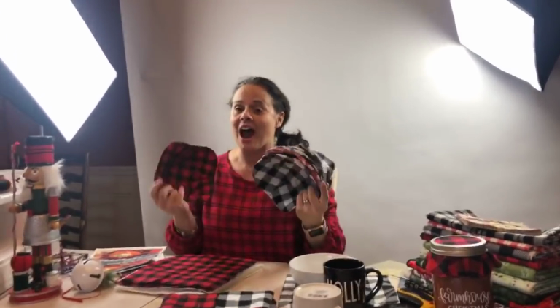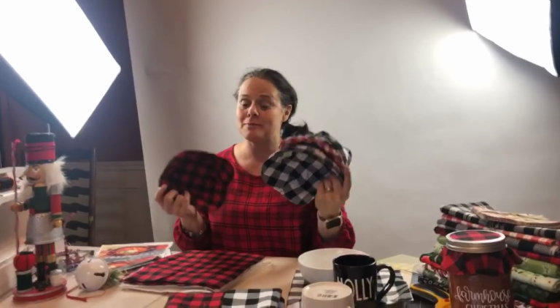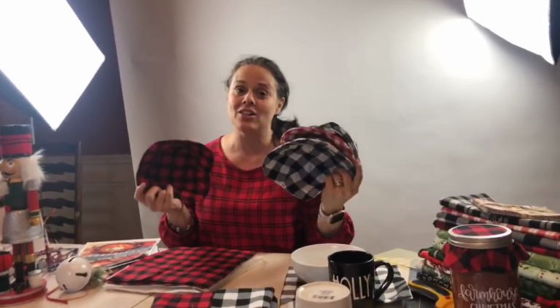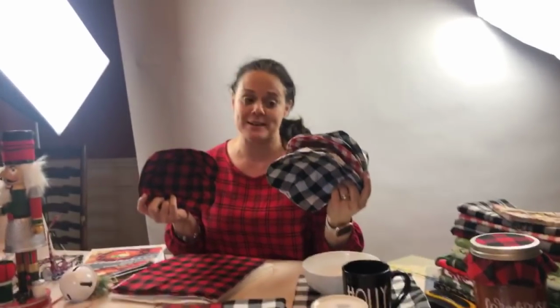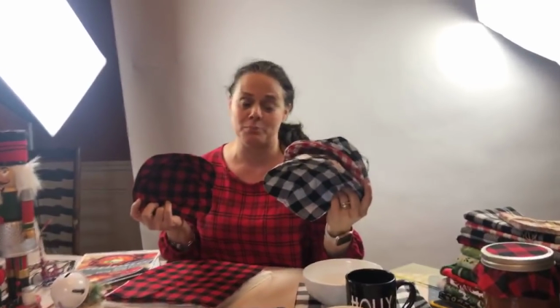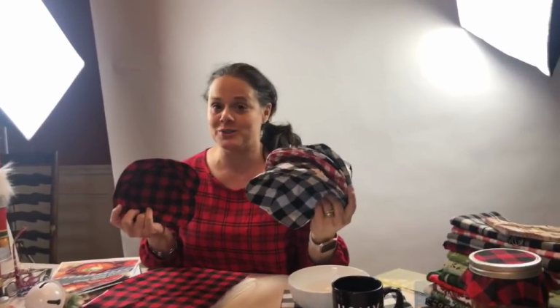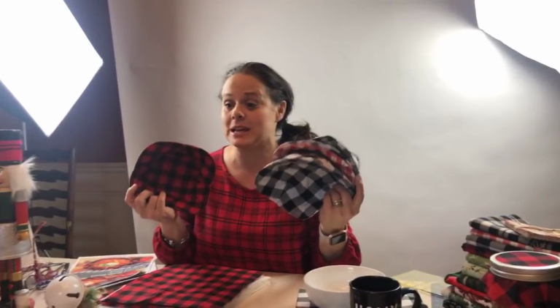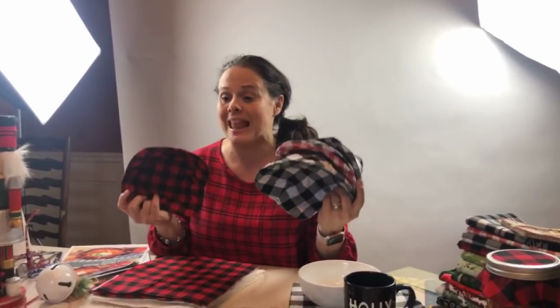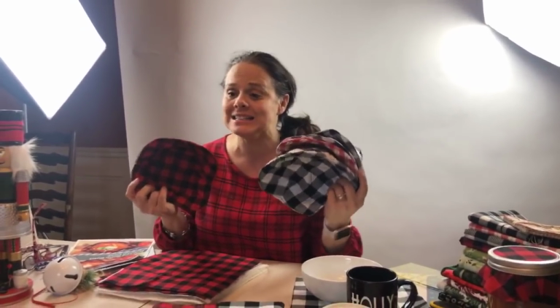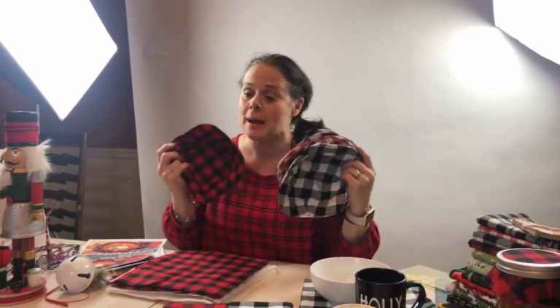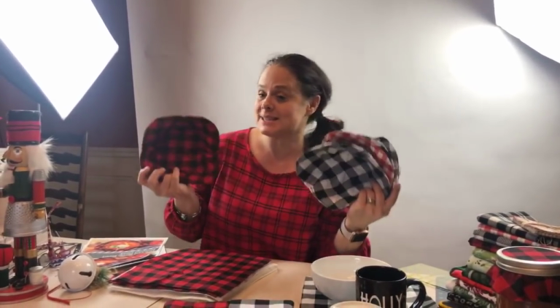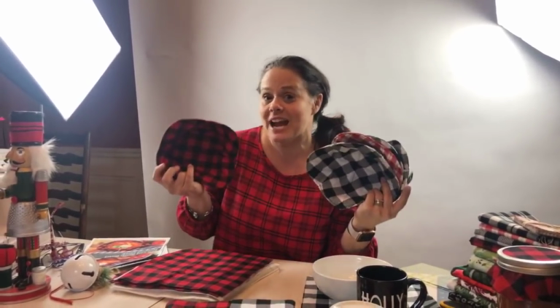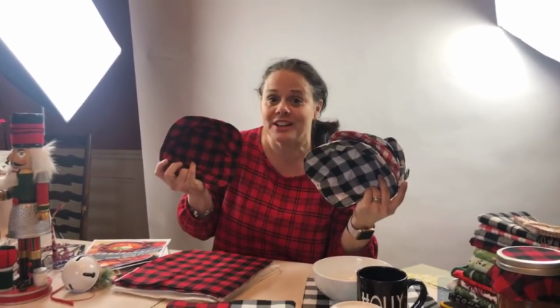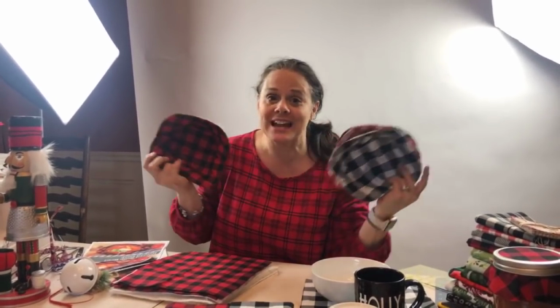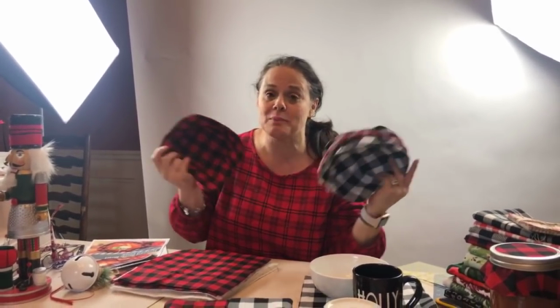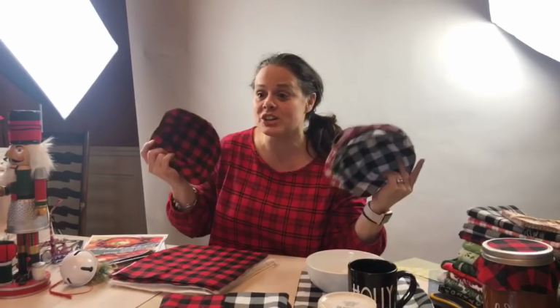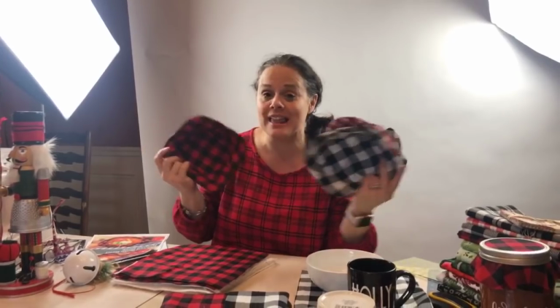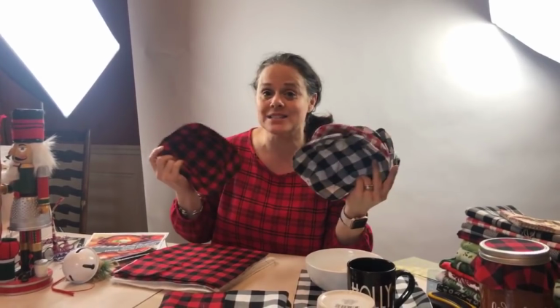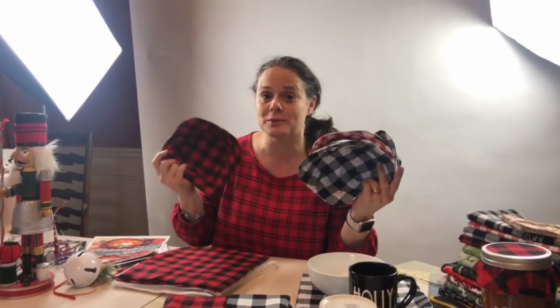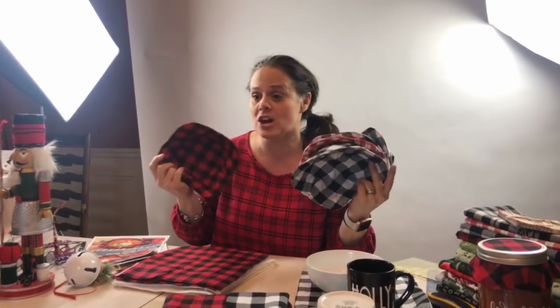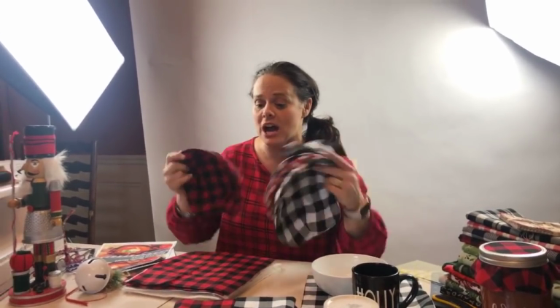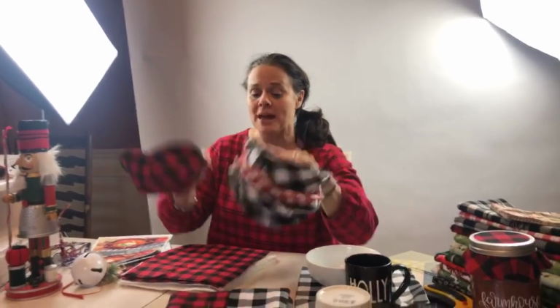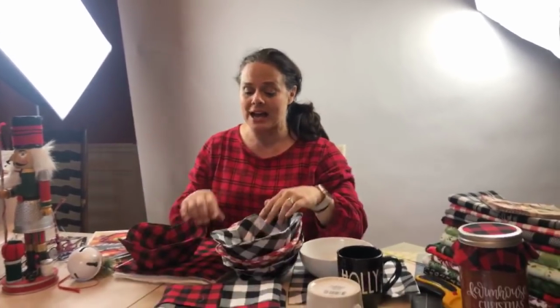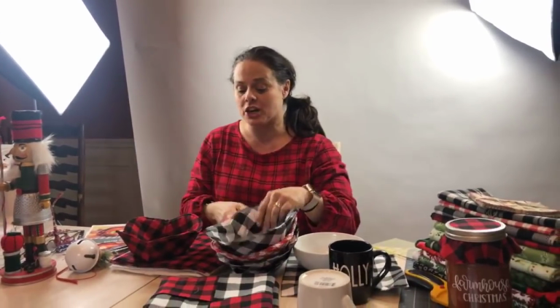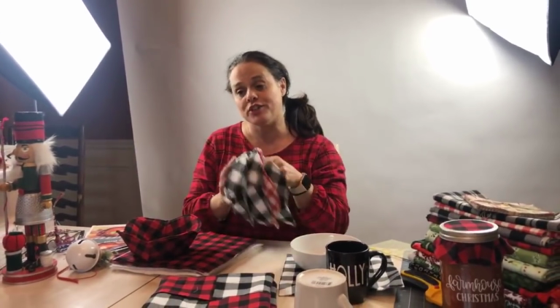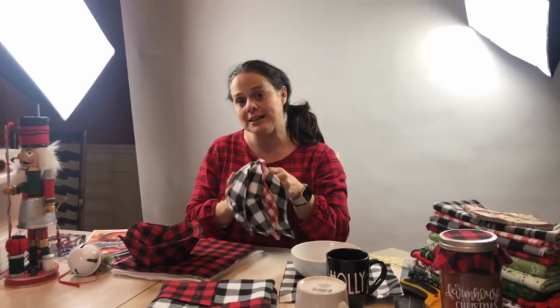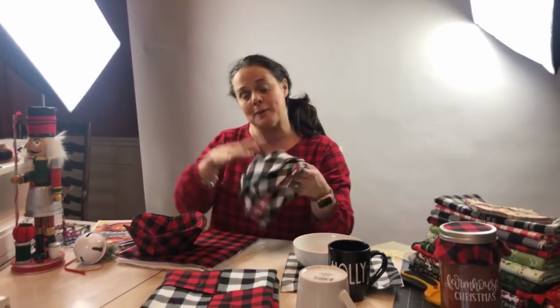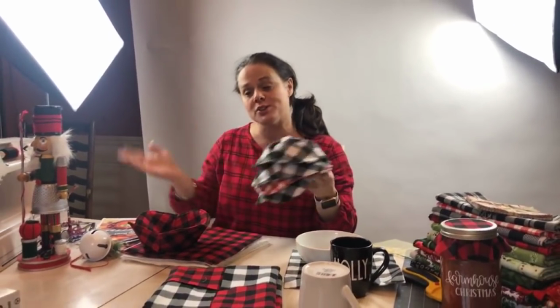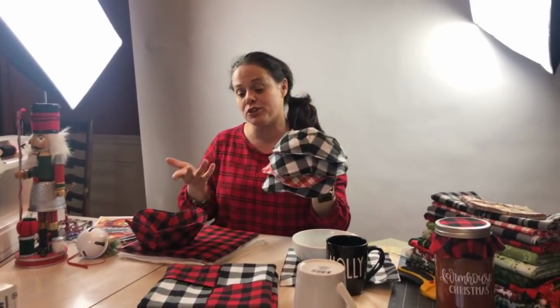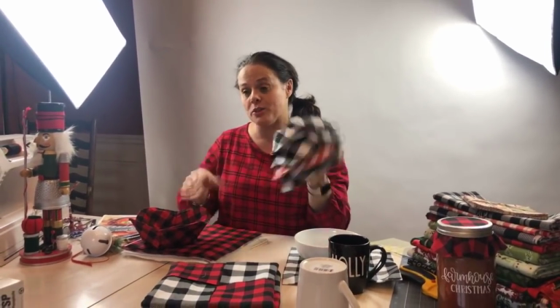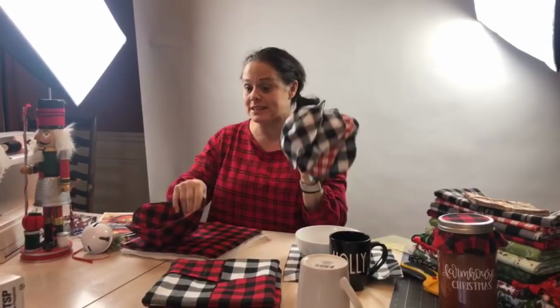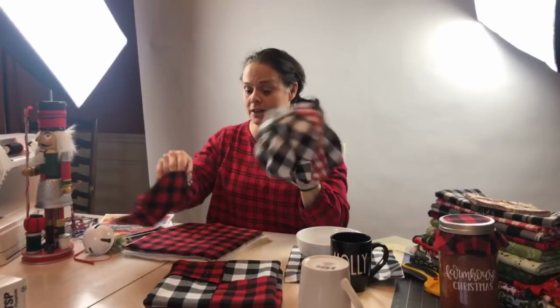I've been making a lot of my soup bowl cozies in plaids because I feel like these plaids are going to last for a really long time — they're good for the holidays but also throughout the rest of the year.